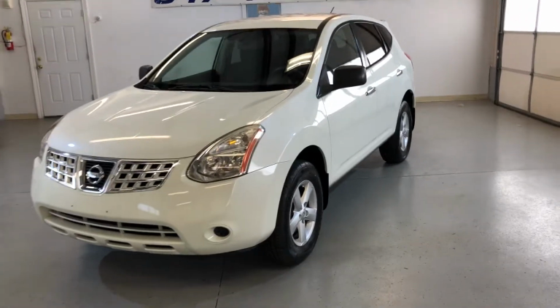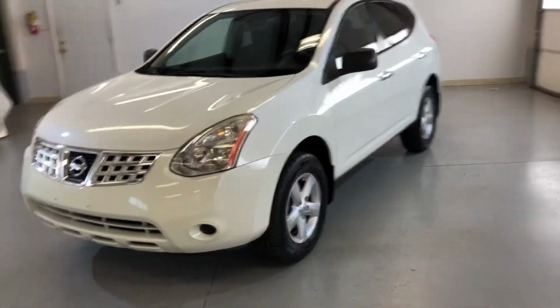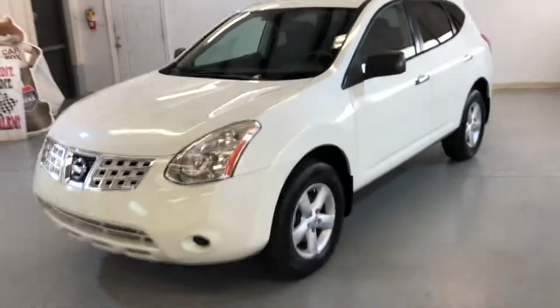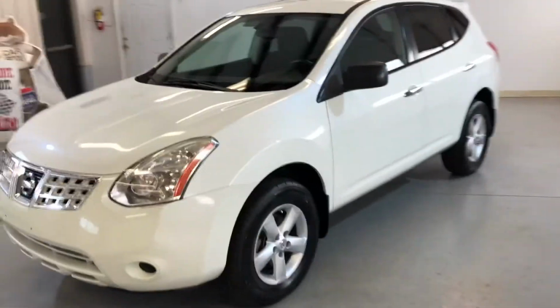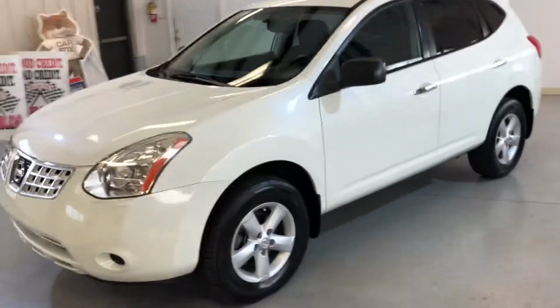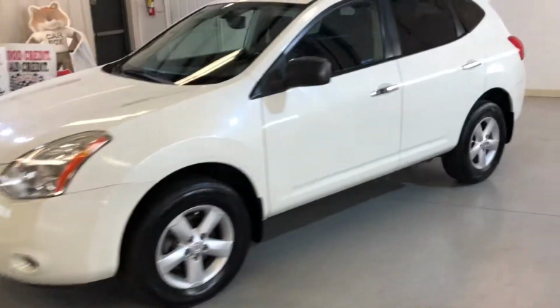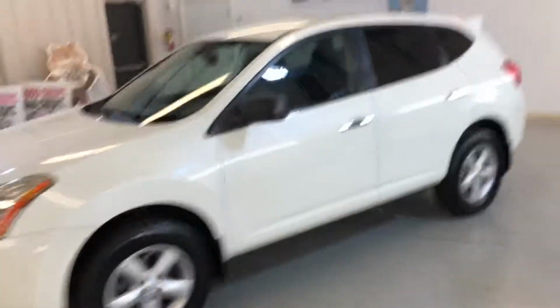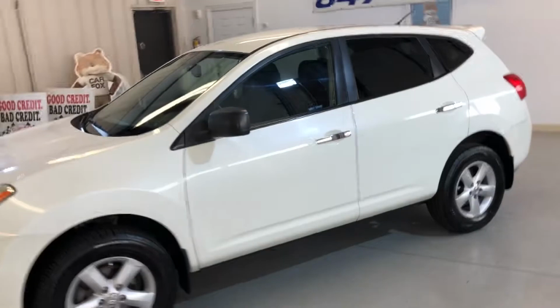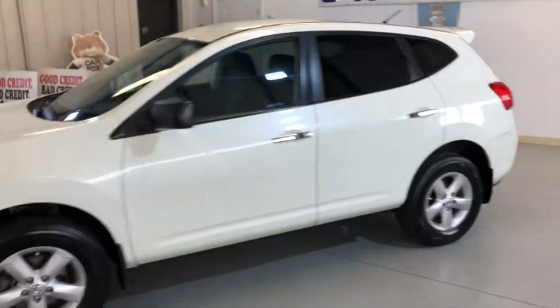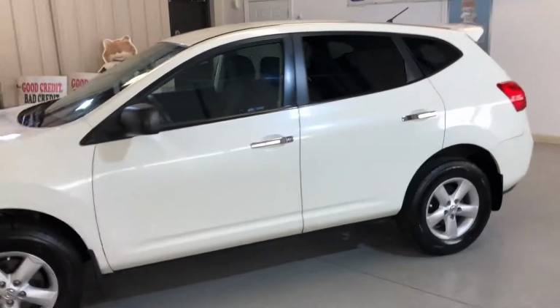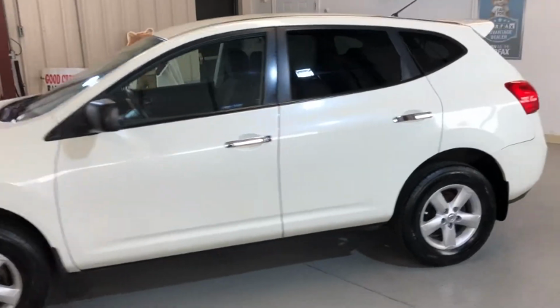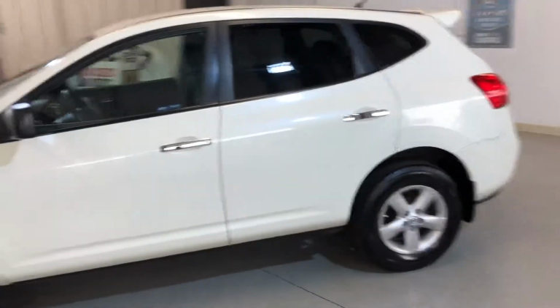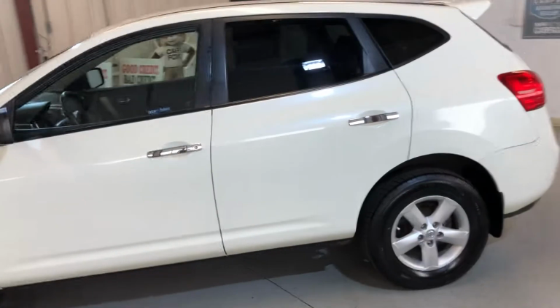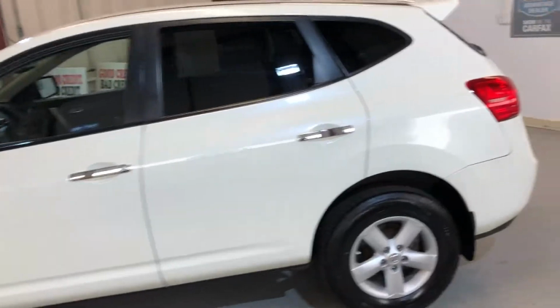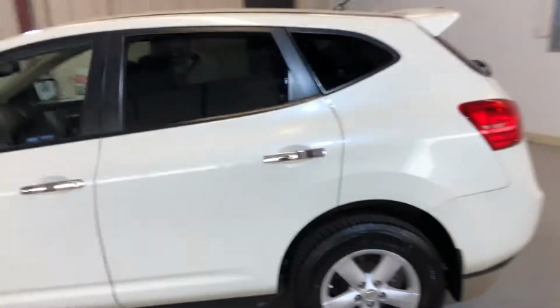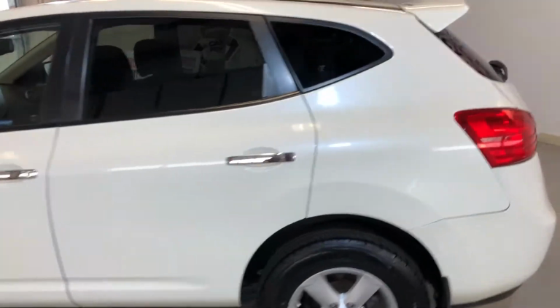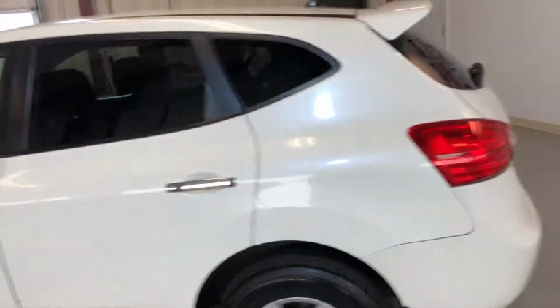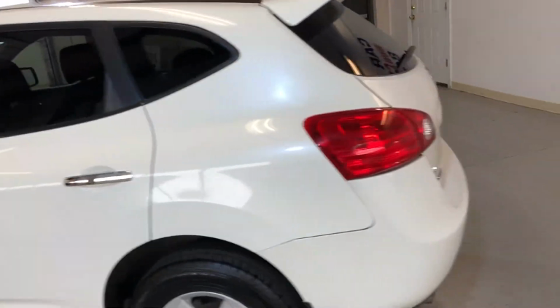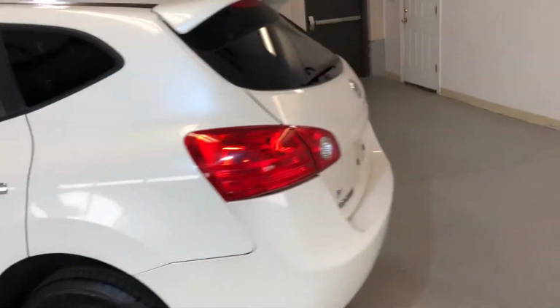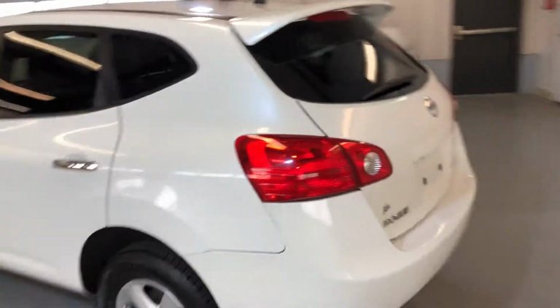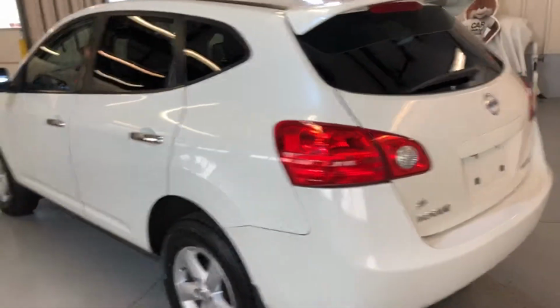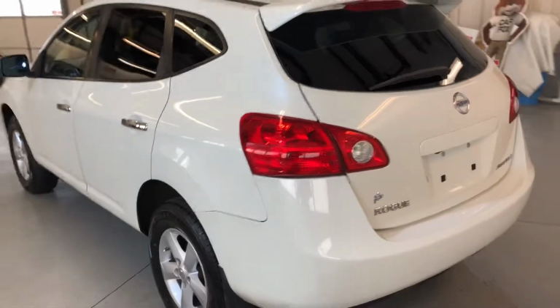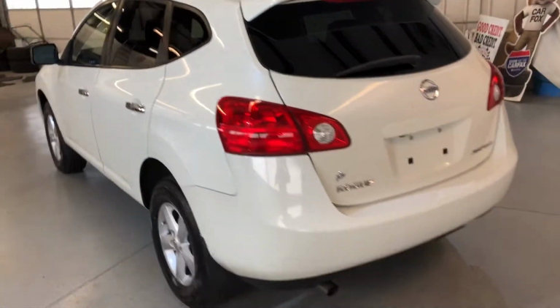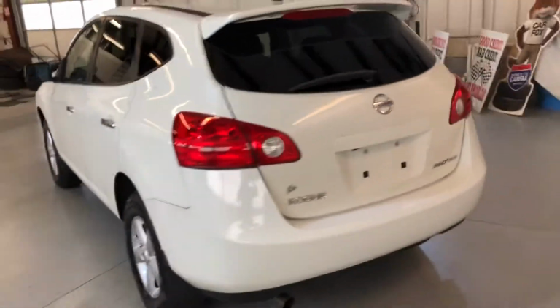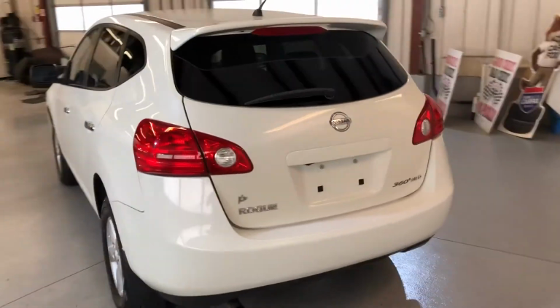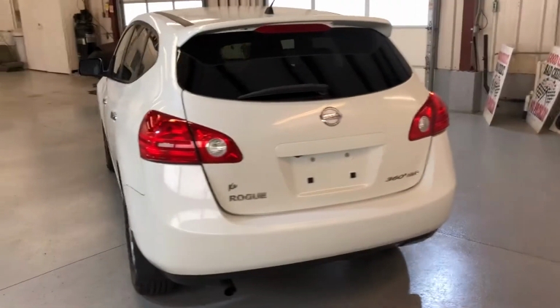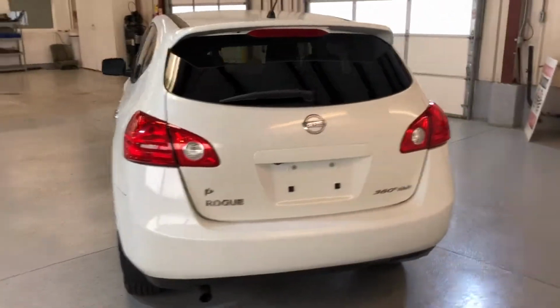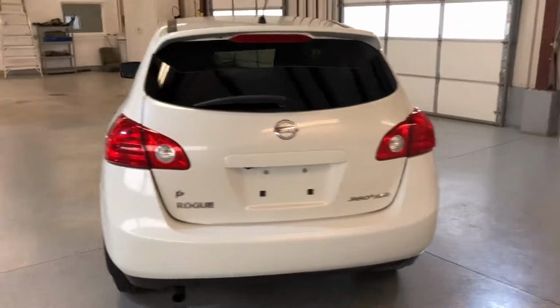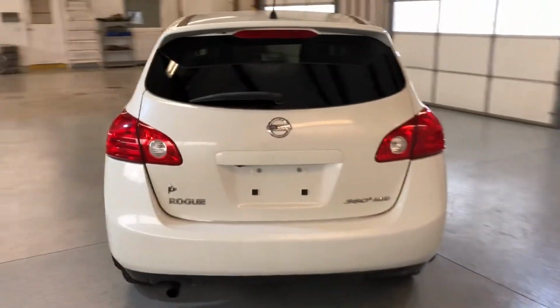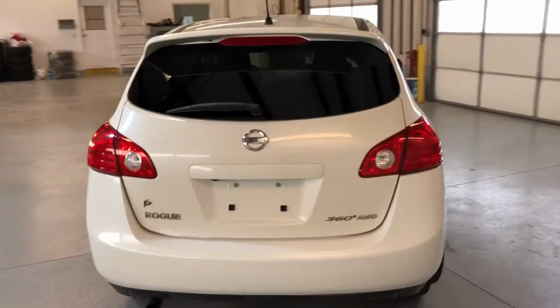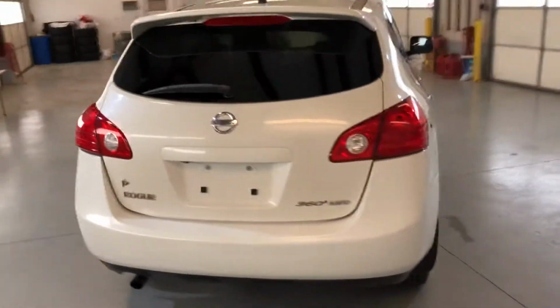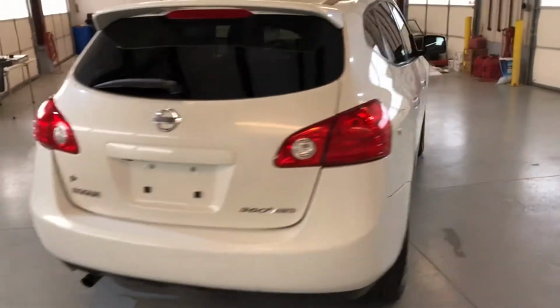2010 Nissan Rogue, all-wheel drive, four cylinders — a nice looking SUV with a pearl white exterior, black interior, and it is all-wheel drive.